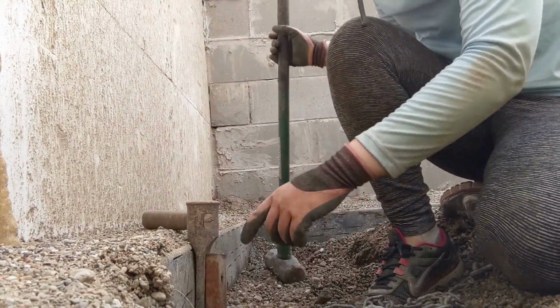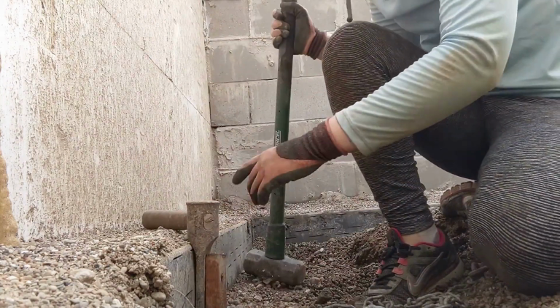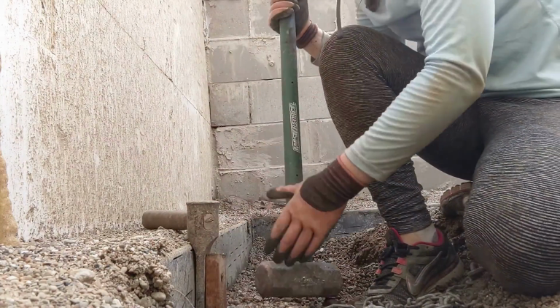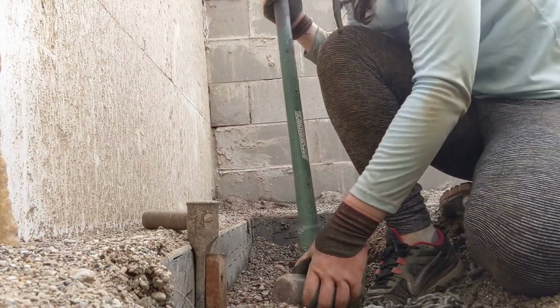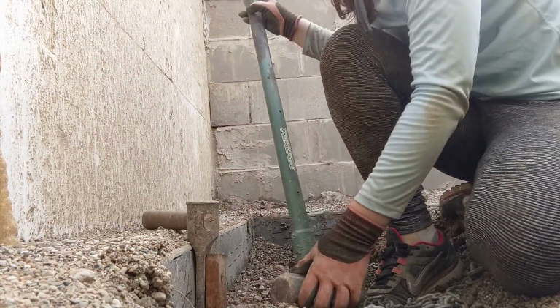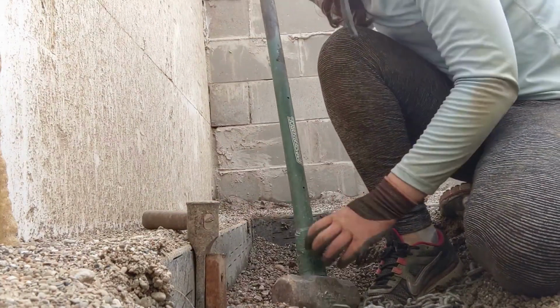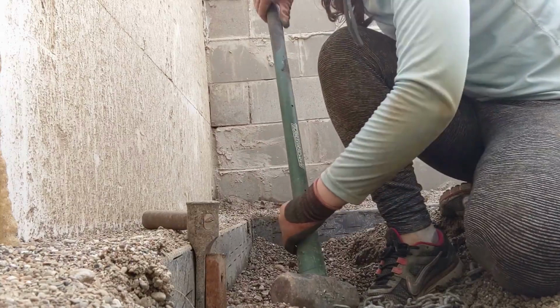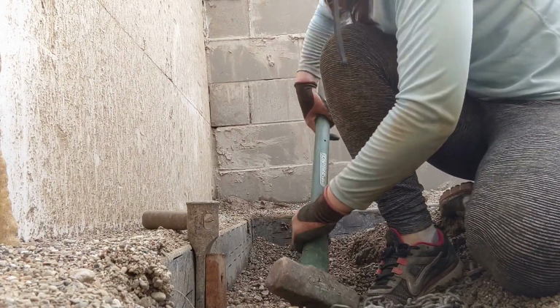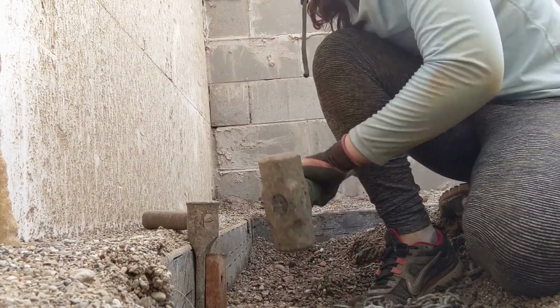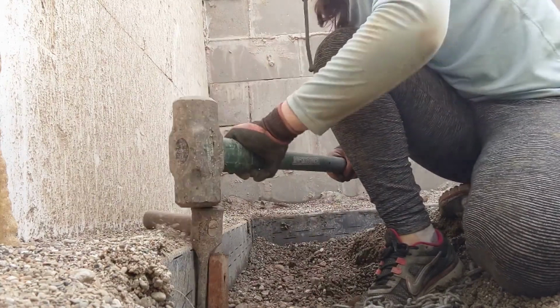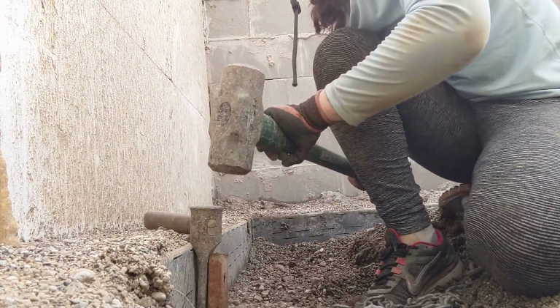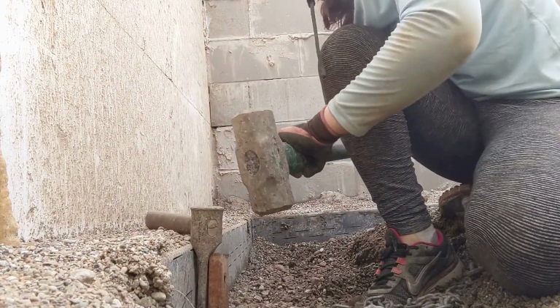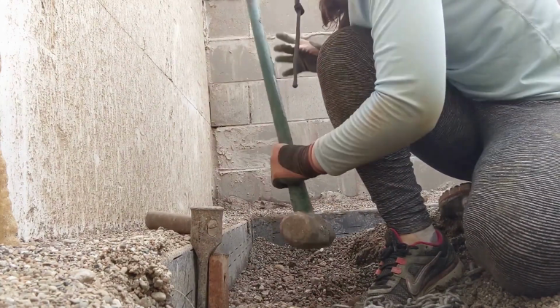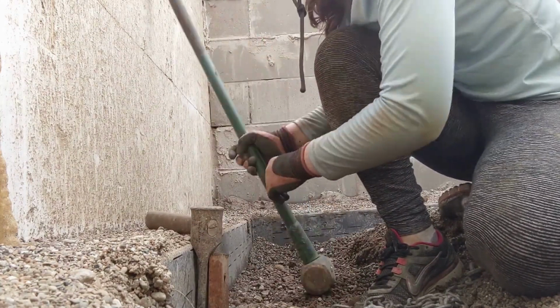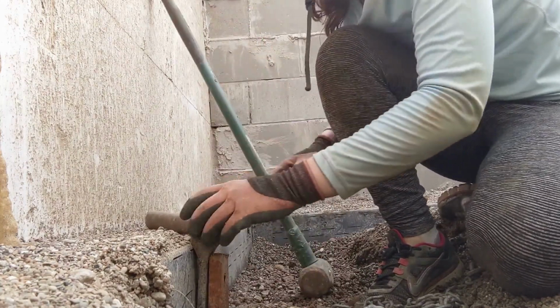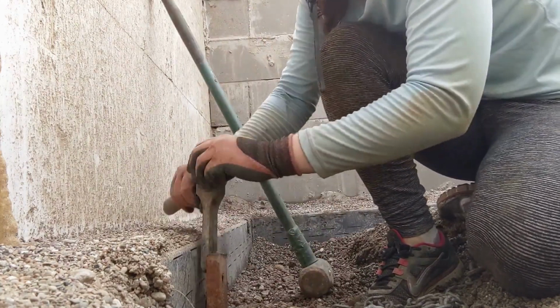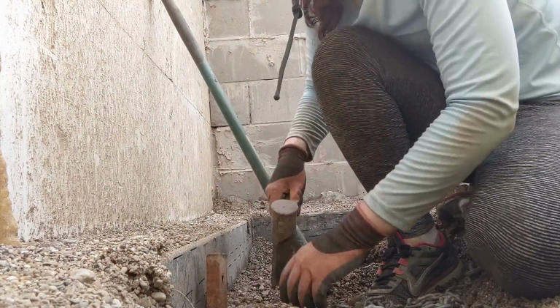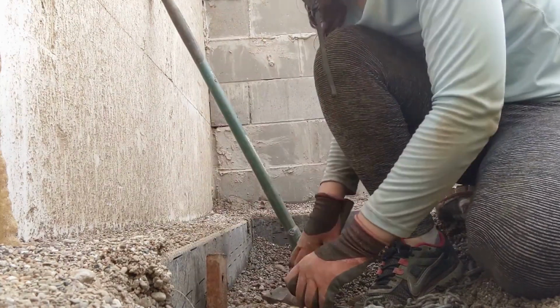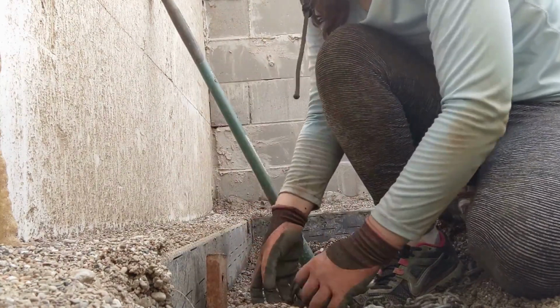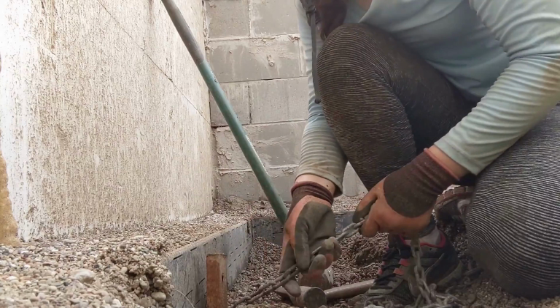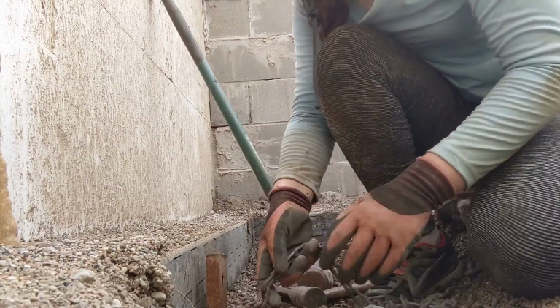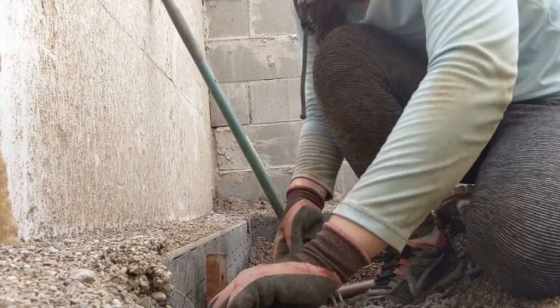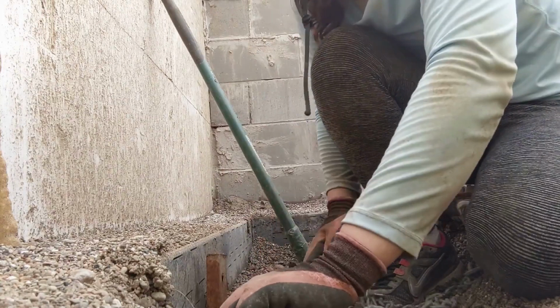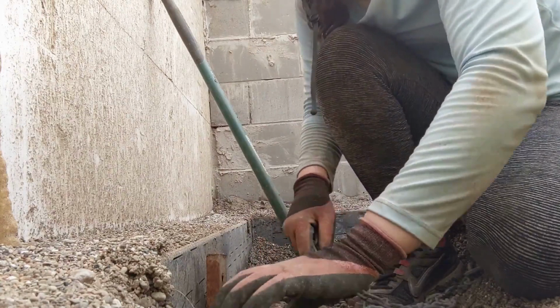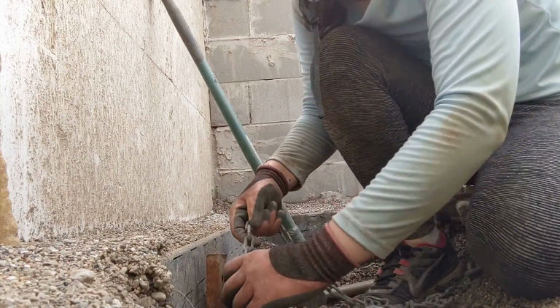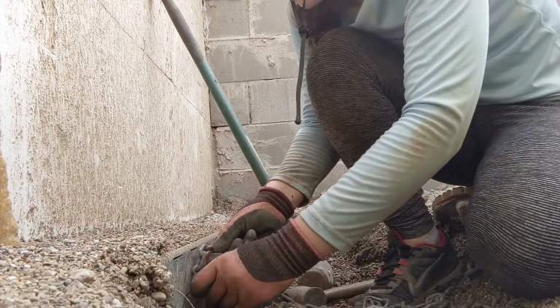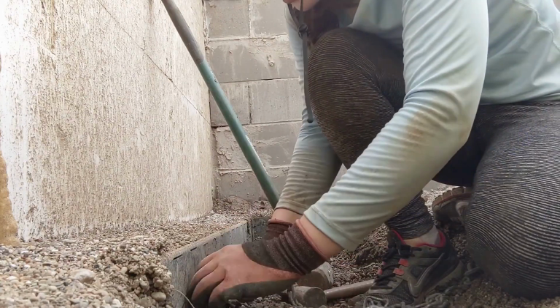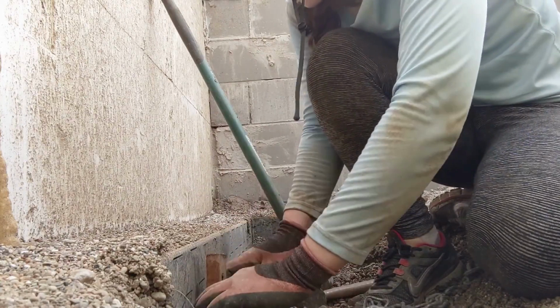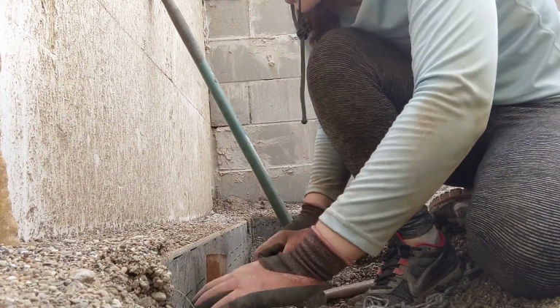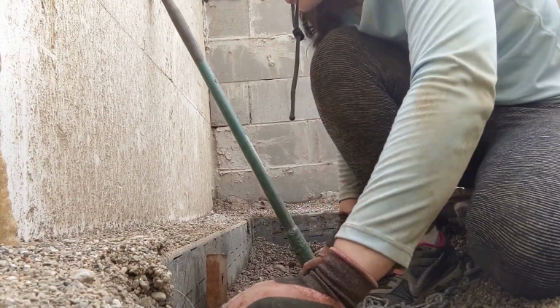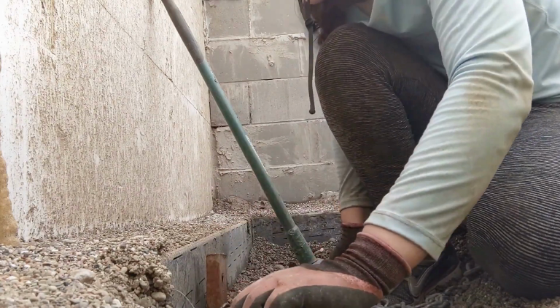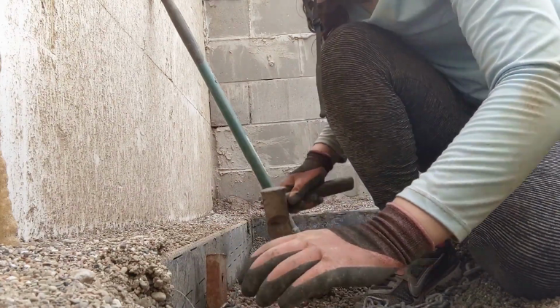But you hammer it in, and I have way too big of a sledge for this, so just kind of tap it down. And through trial and error, the magical number is three times of wrapping it around.